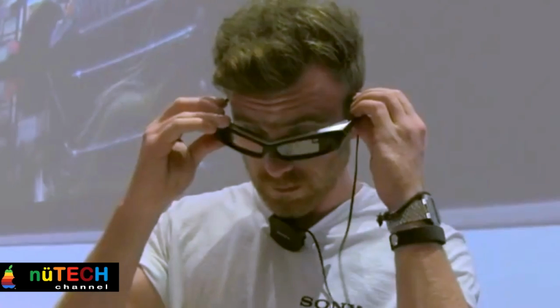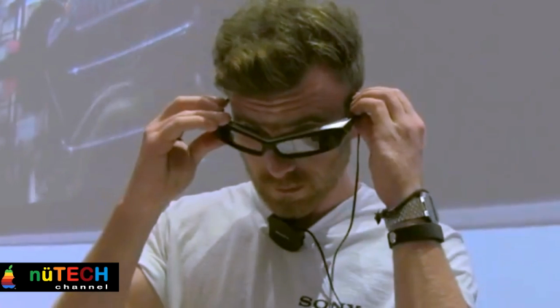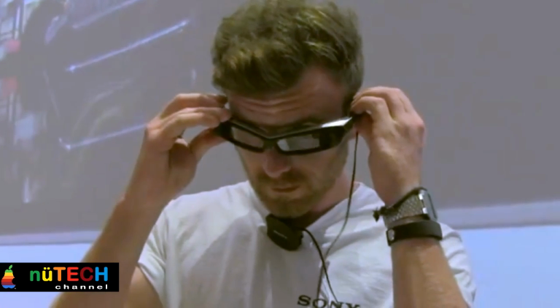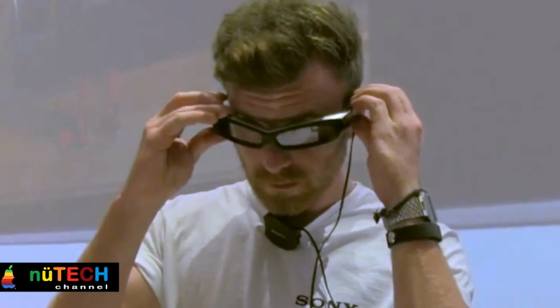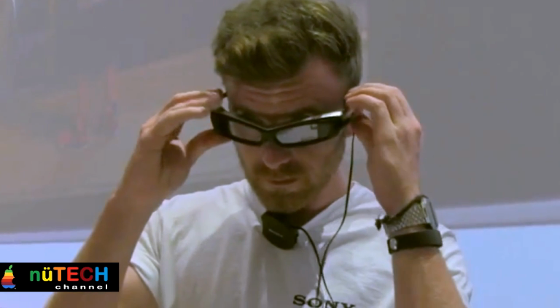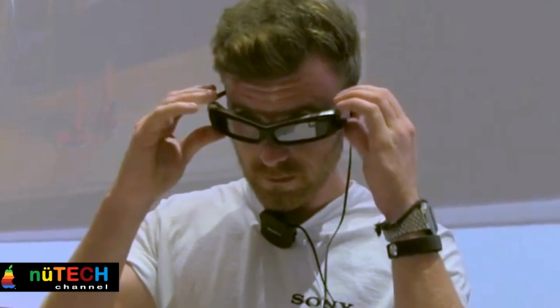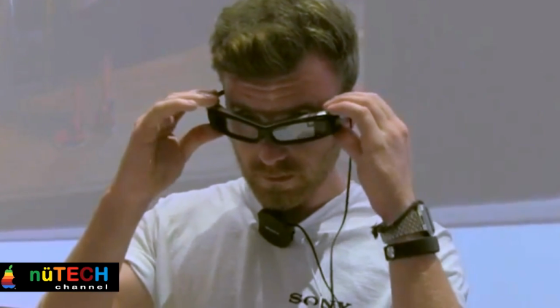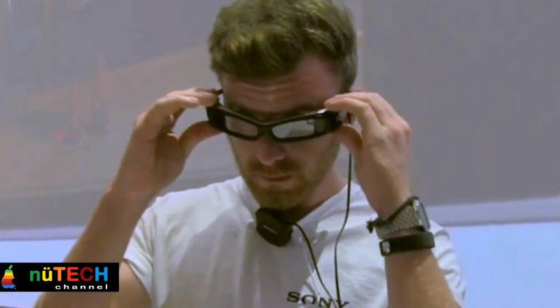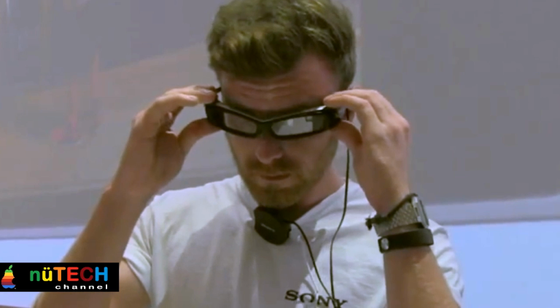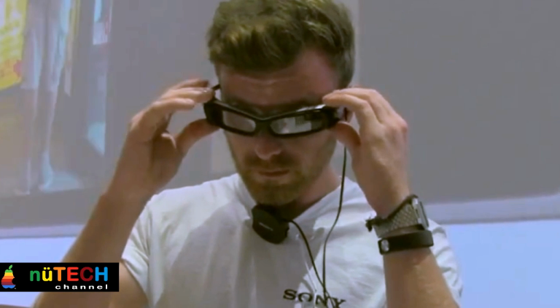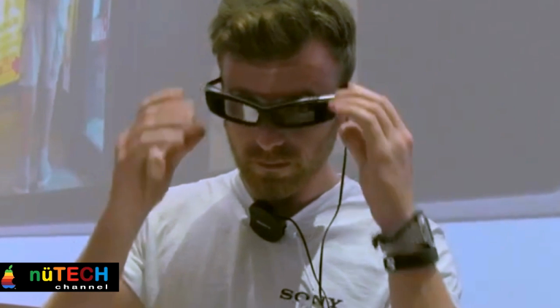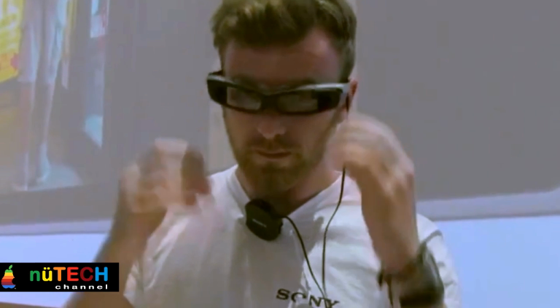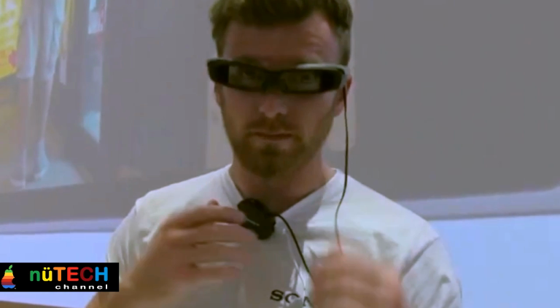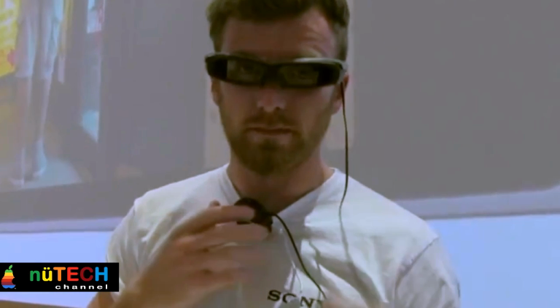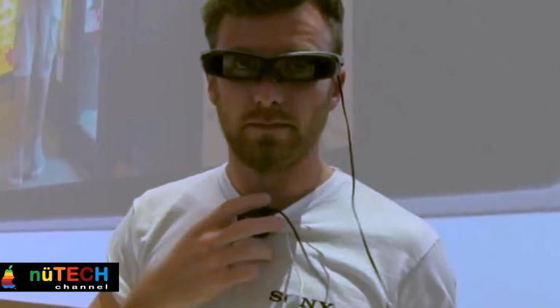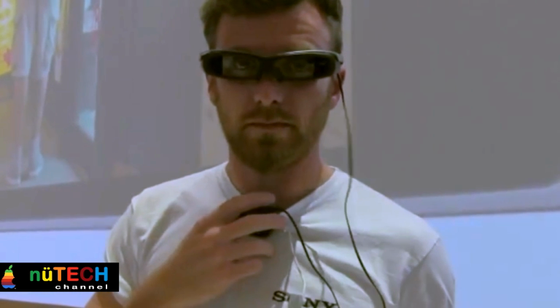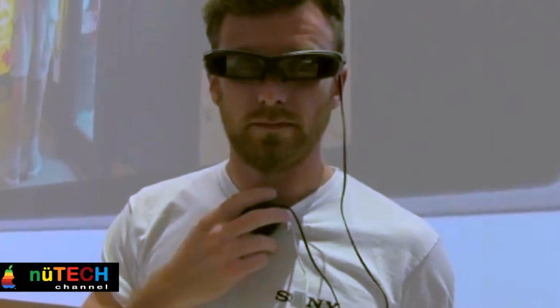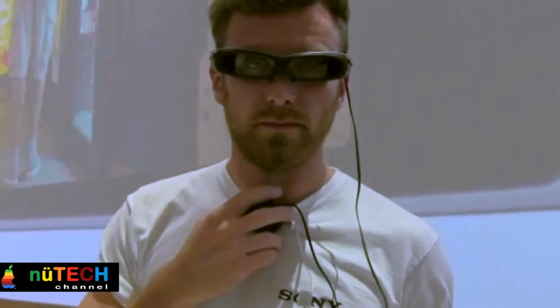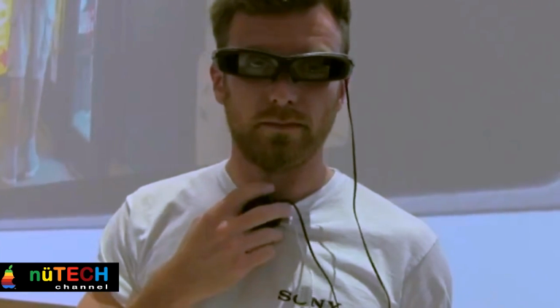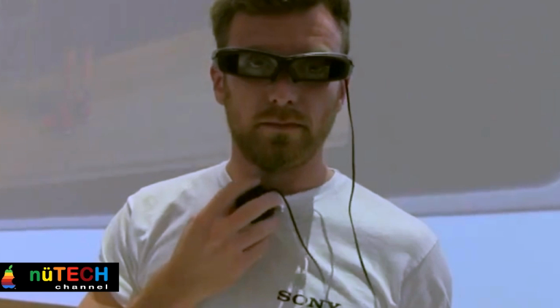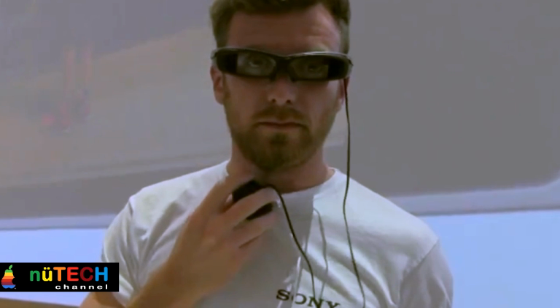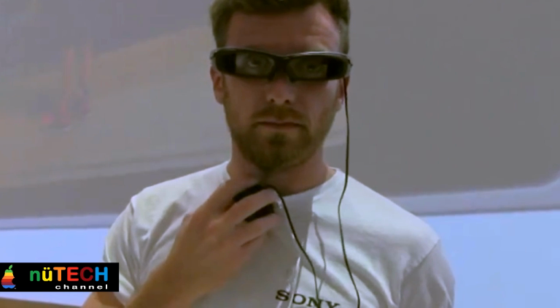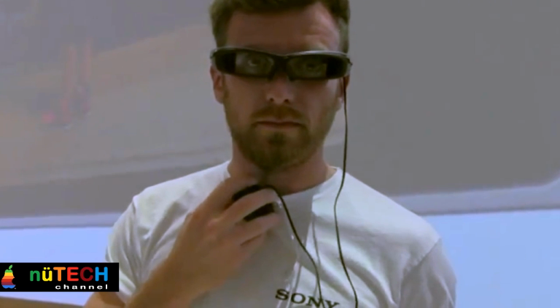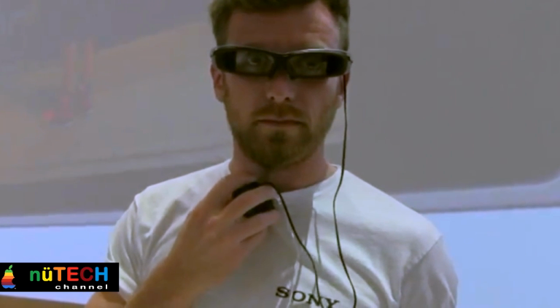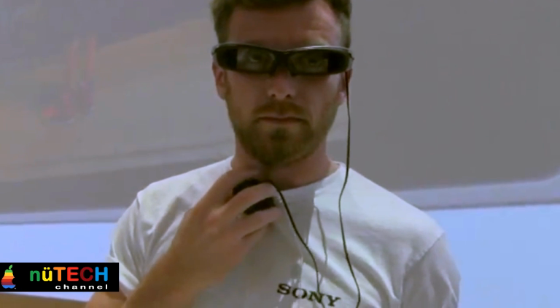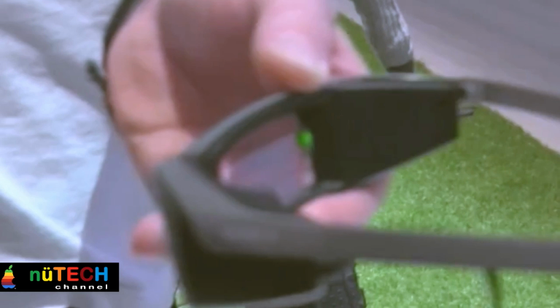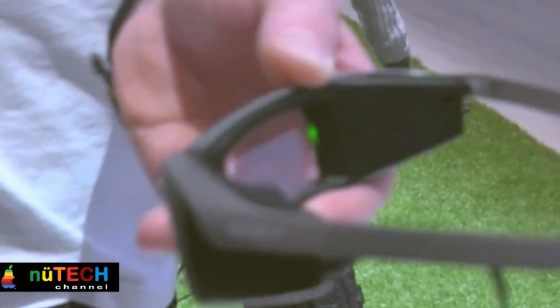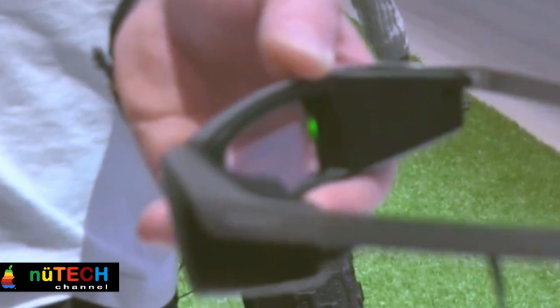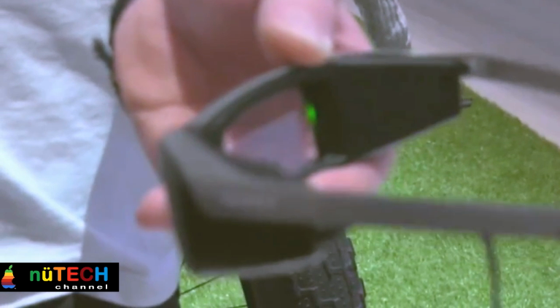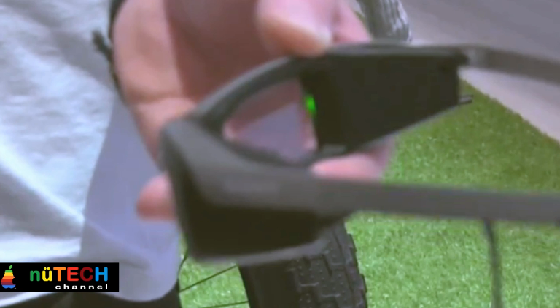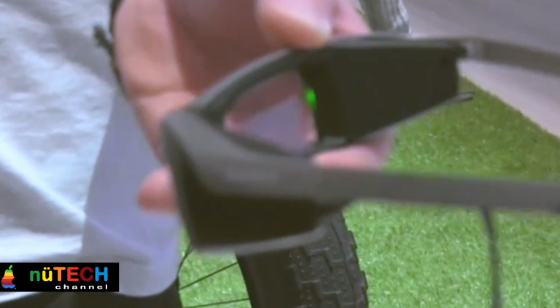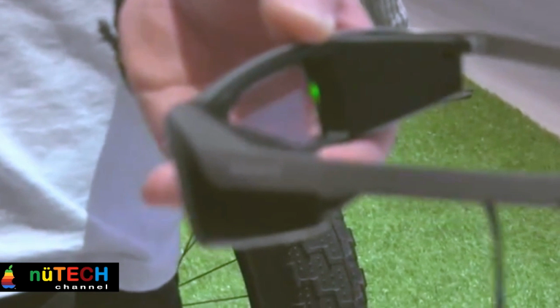Imagine that you walk into an airport and instantly get directions to your check-in desk, or that you get scores and names of players displayed while watching a football game in real life. These are just some of the potential use cases of the new Smart Eyeglass concept from Sony.